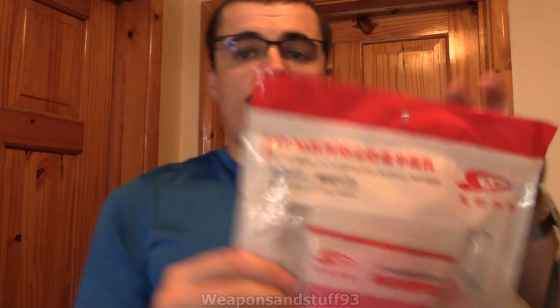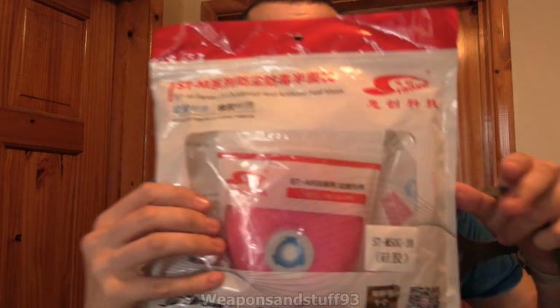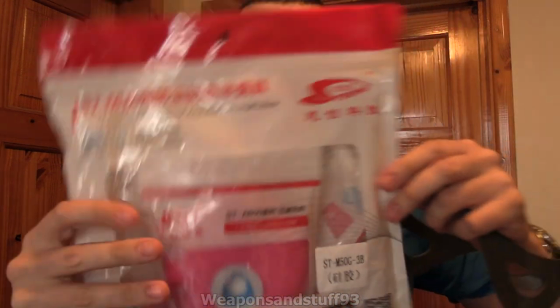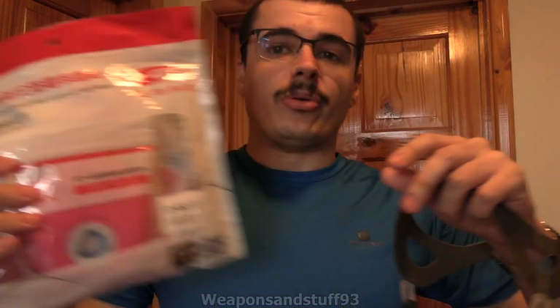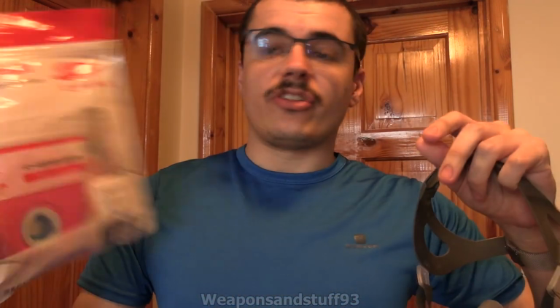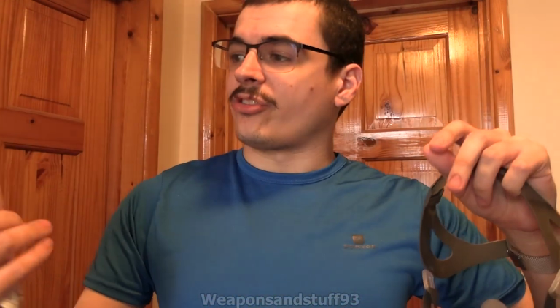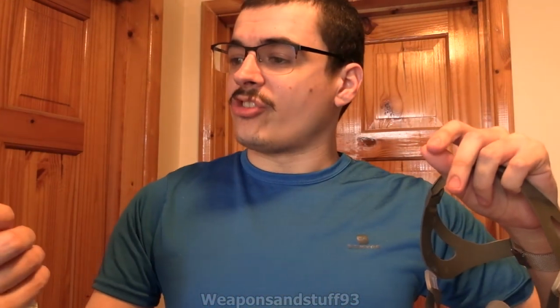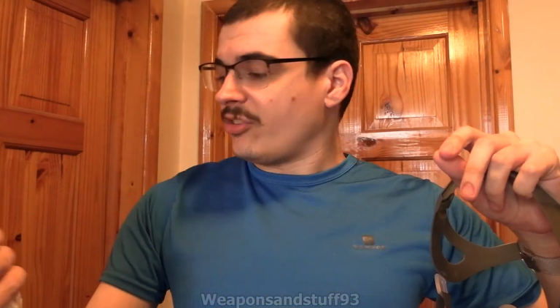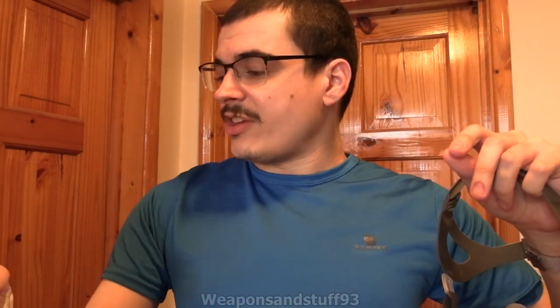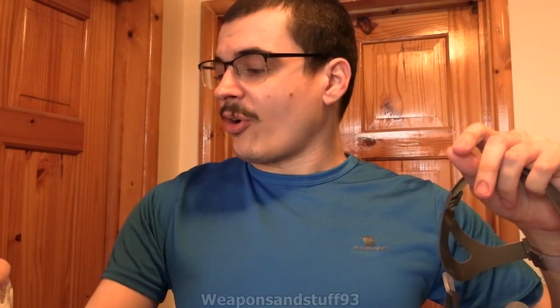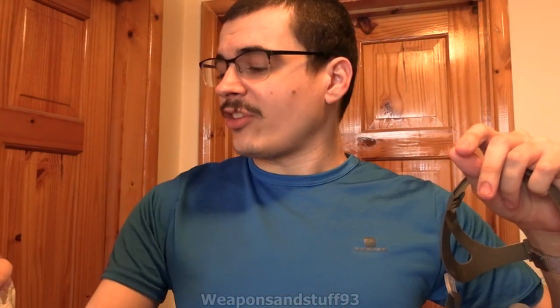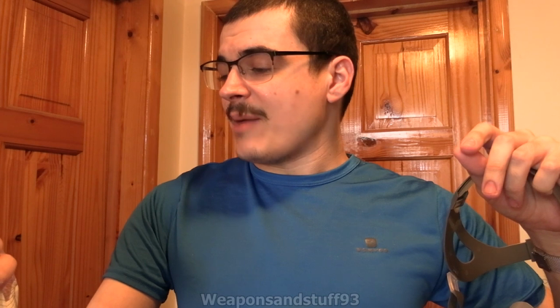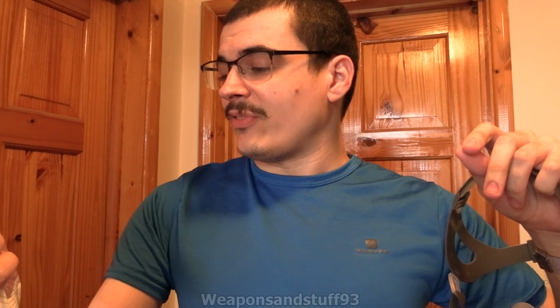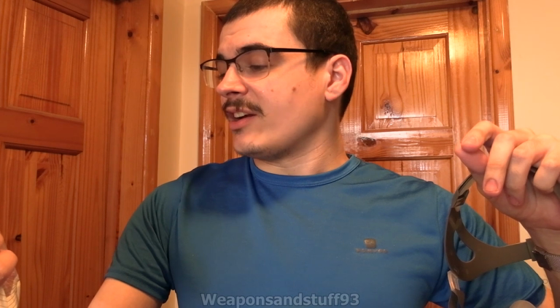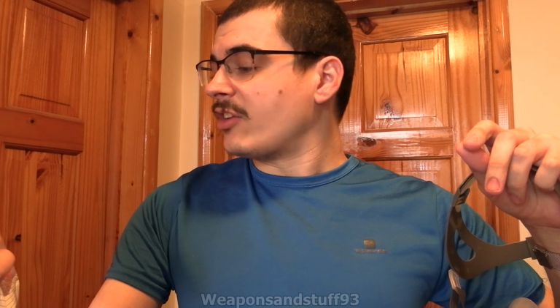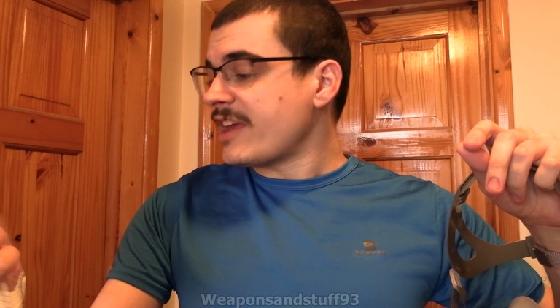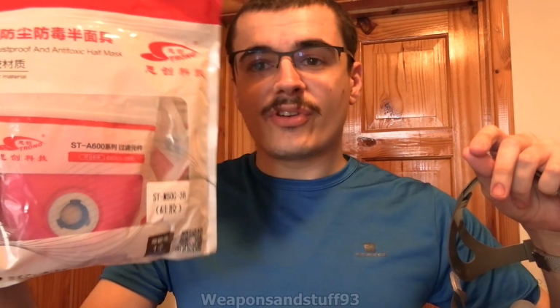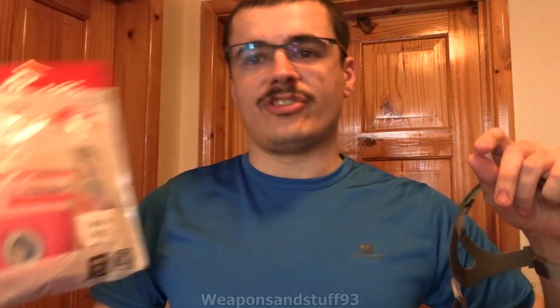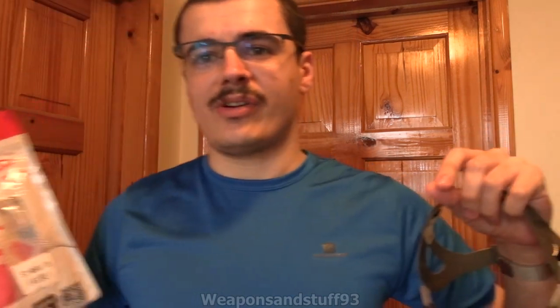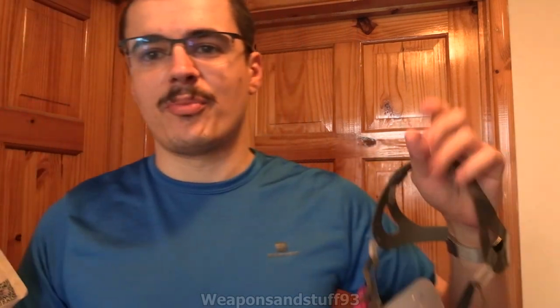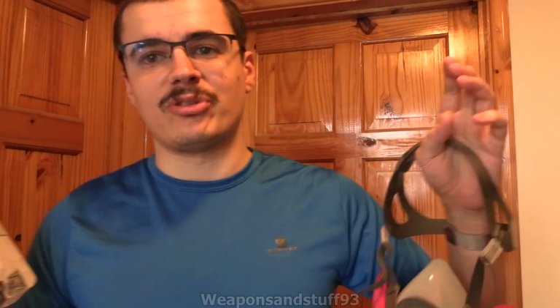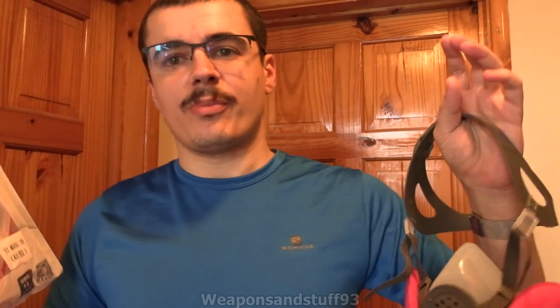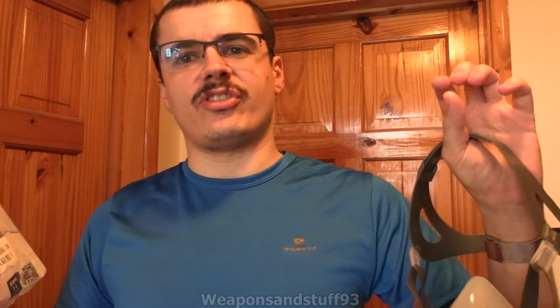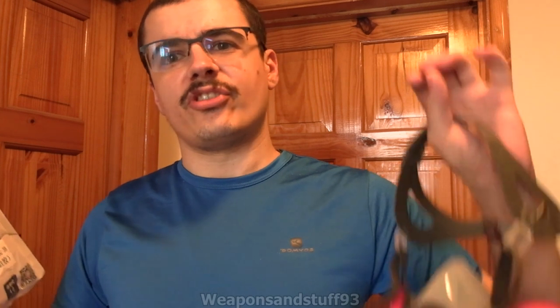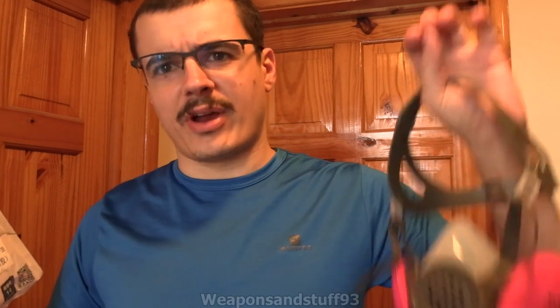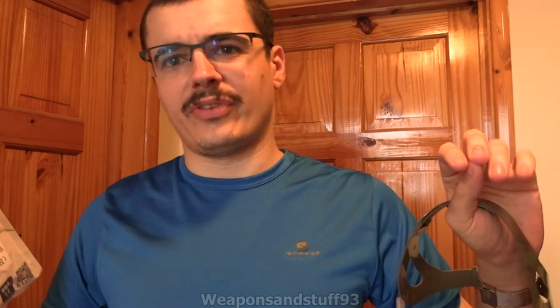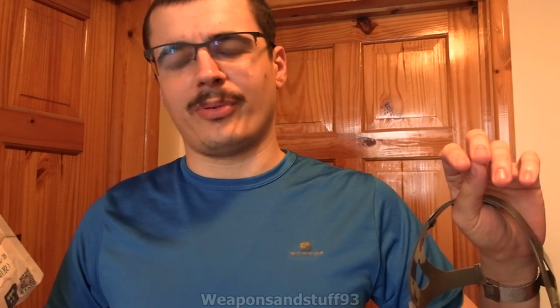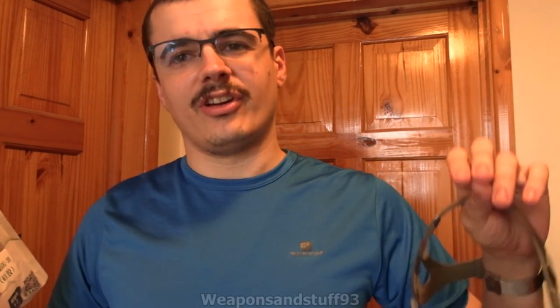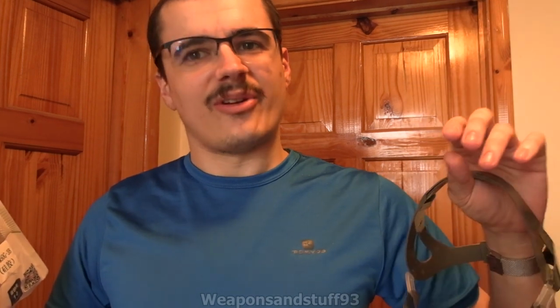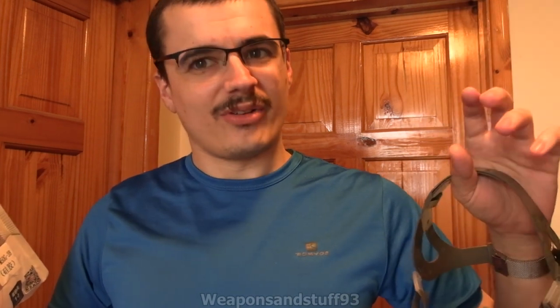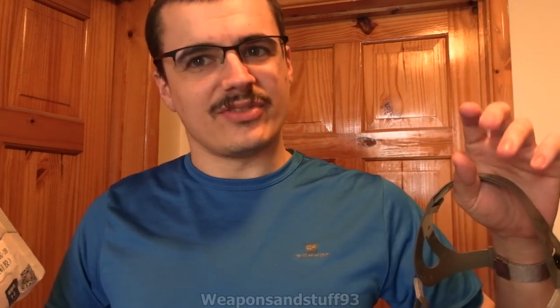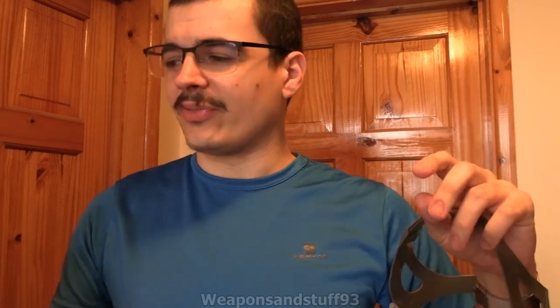Hello, and in this video I'm going to review this mask, which is the Strong STM50 G3B. Not a very memorable name at all, but basically the Strong M50 respirator — and not like the Avon M50.